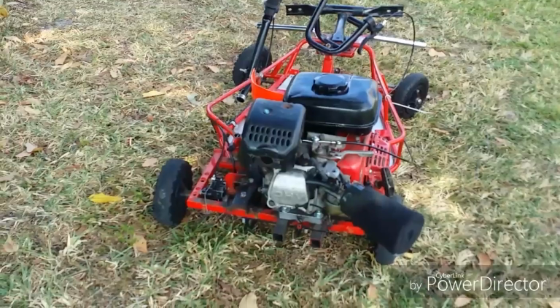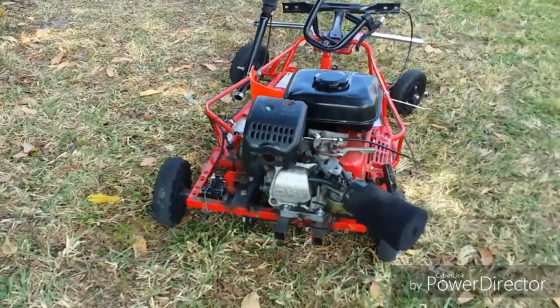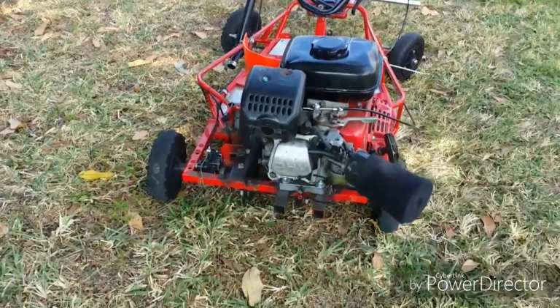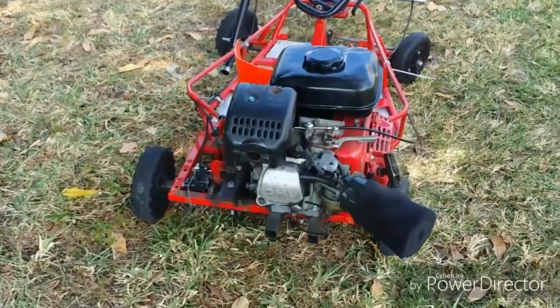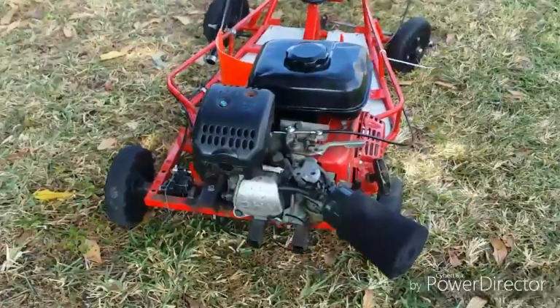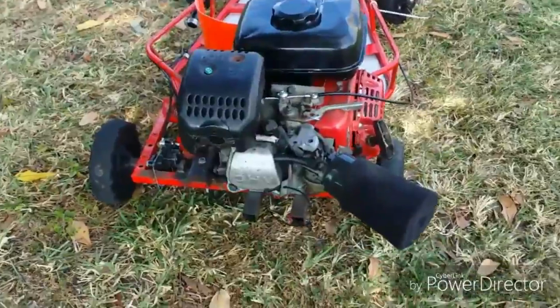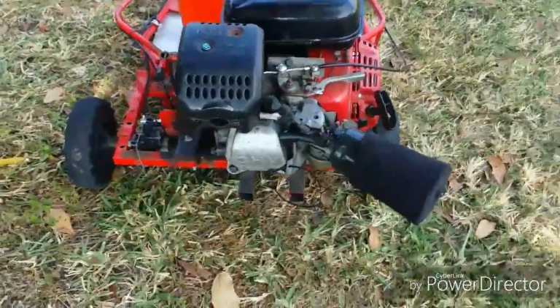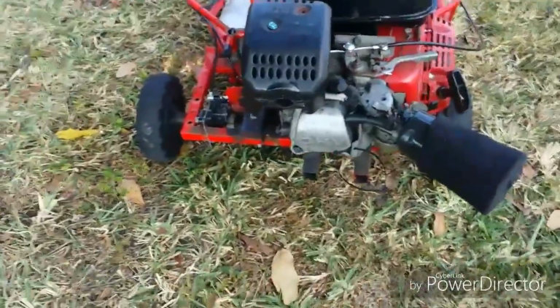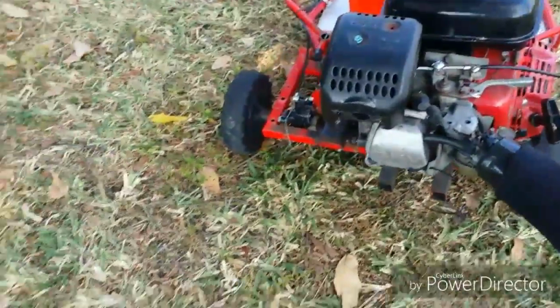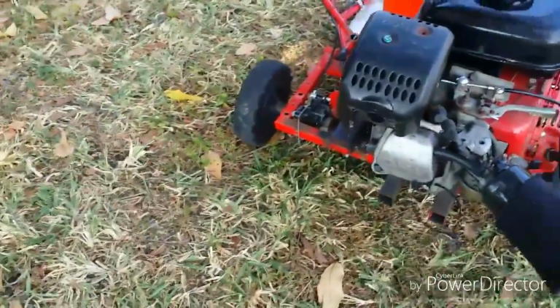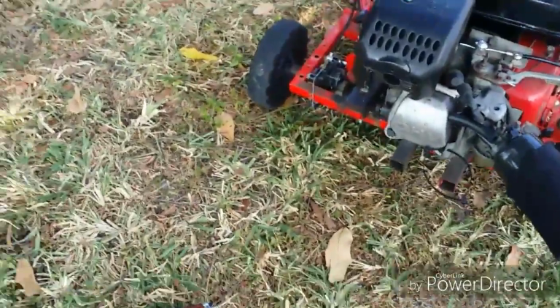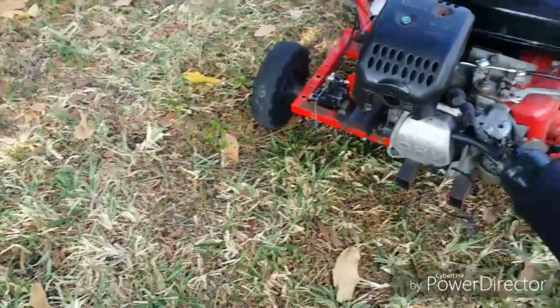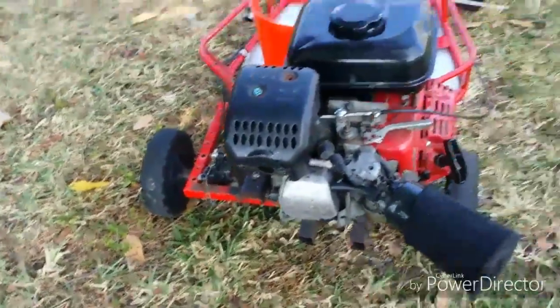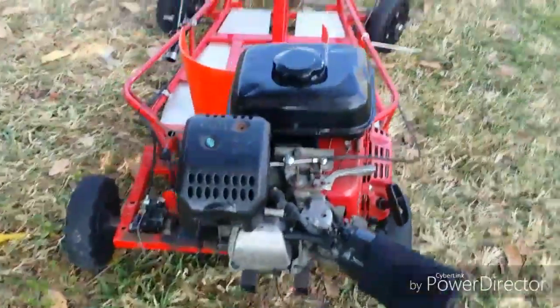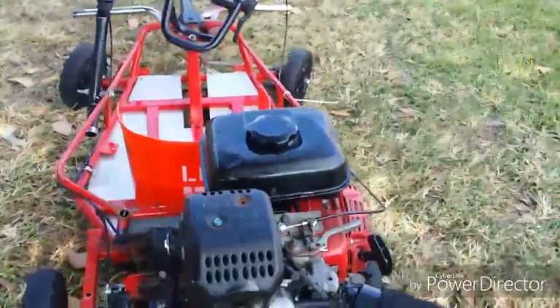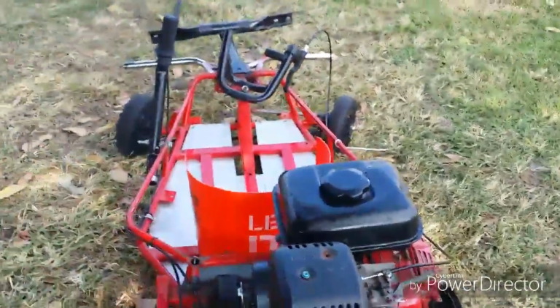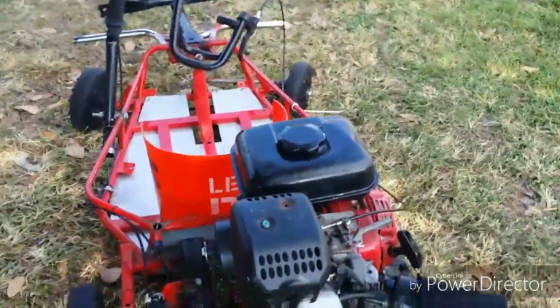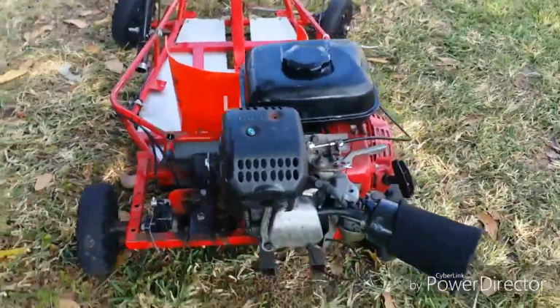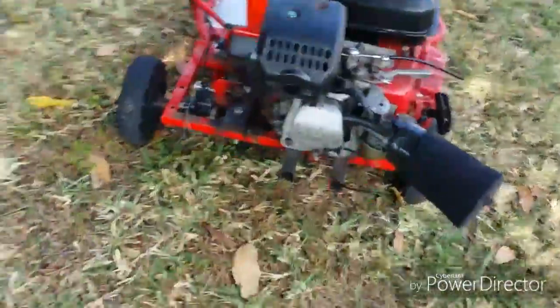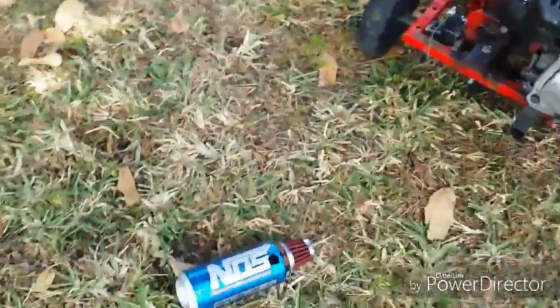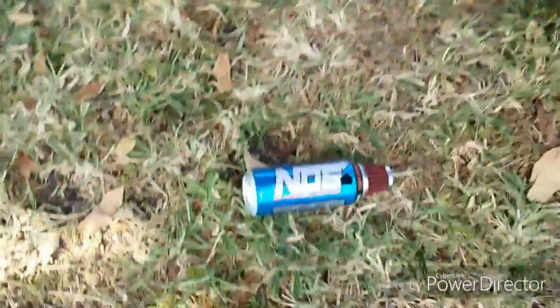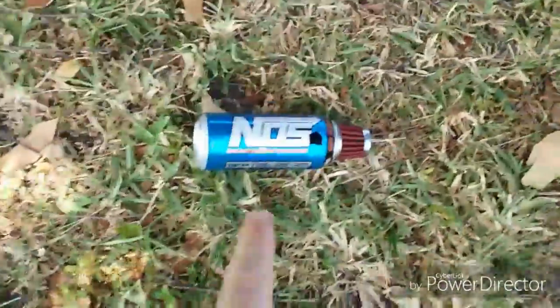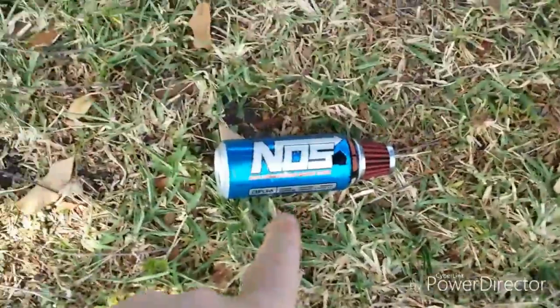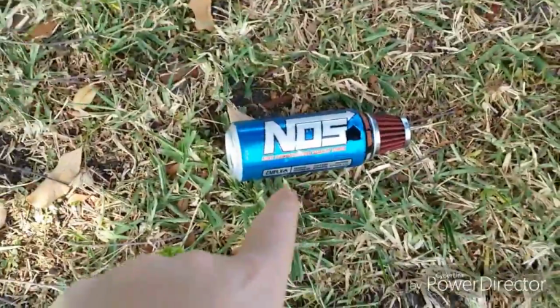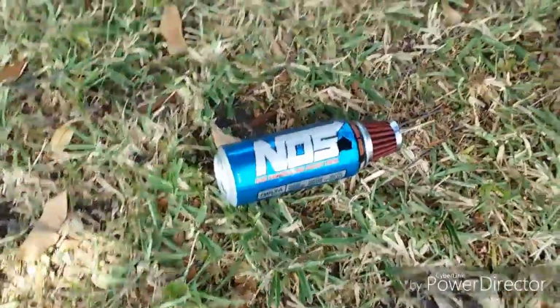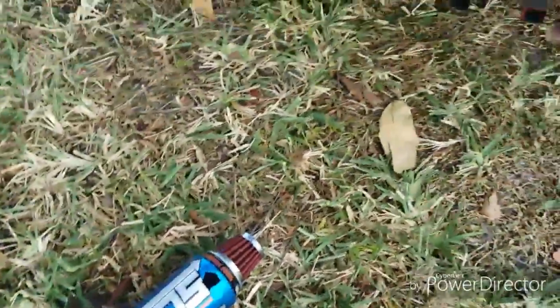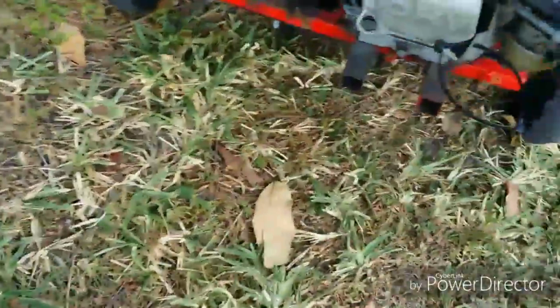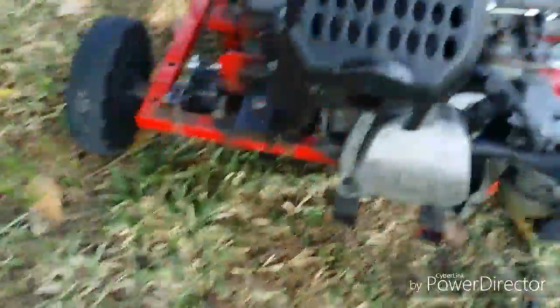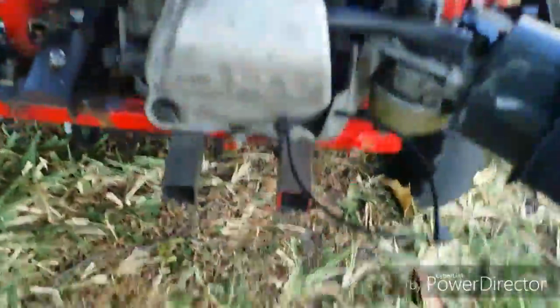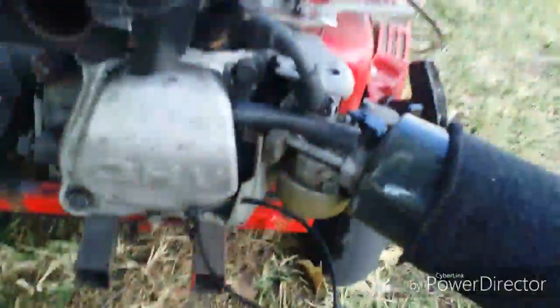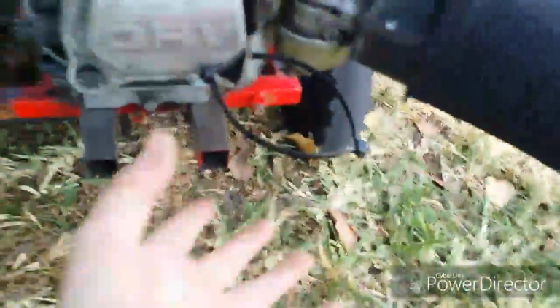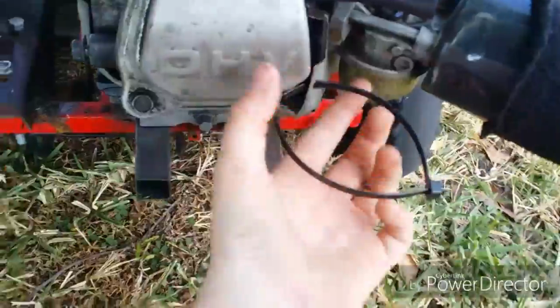Welcome back to All About Go-Karts. Today we're doing part three of the low go-kart build, and we're going to be building an oil catch can. All you need is two zip ties,